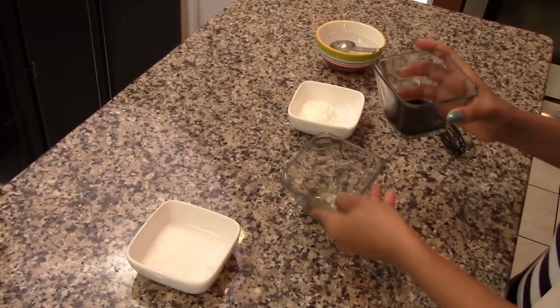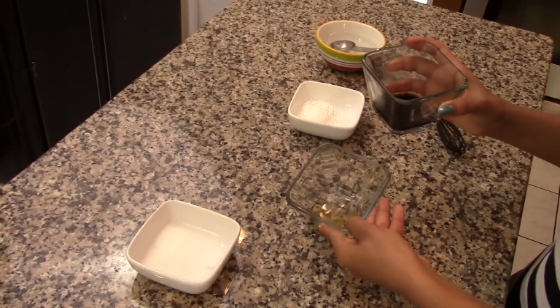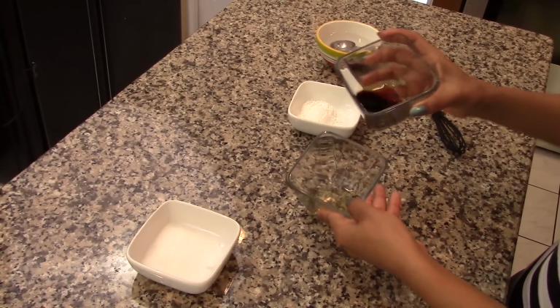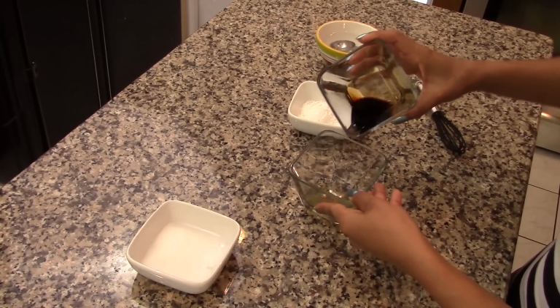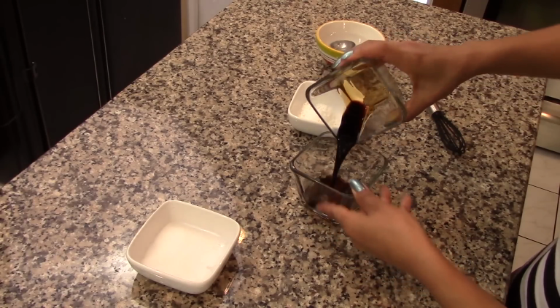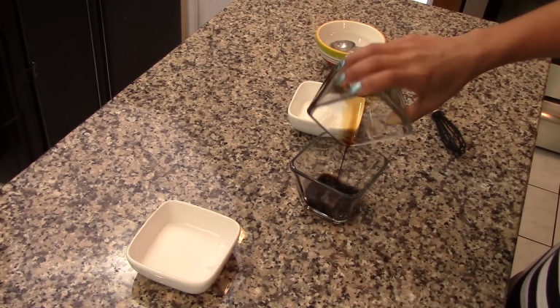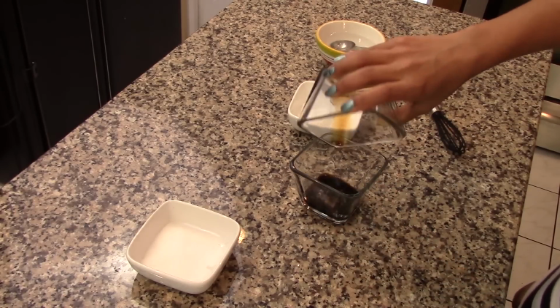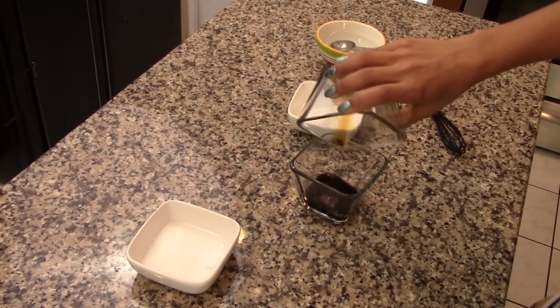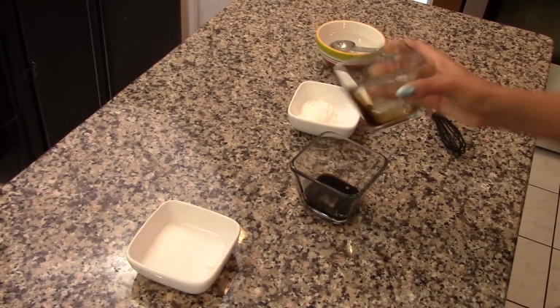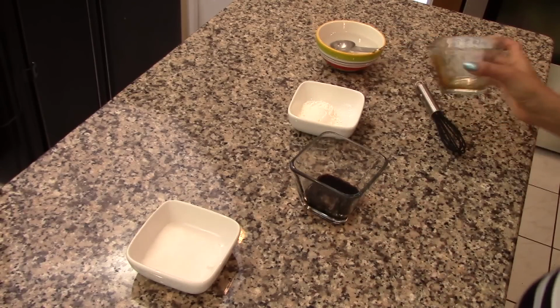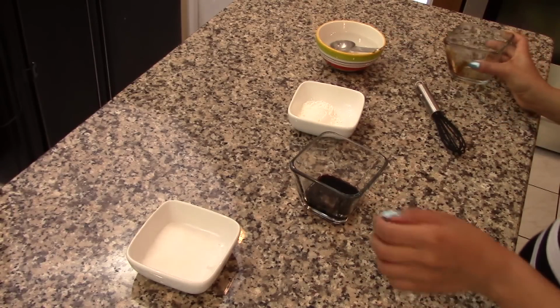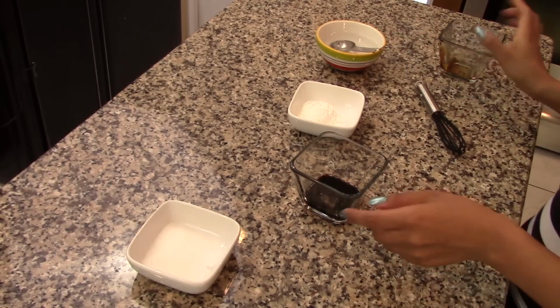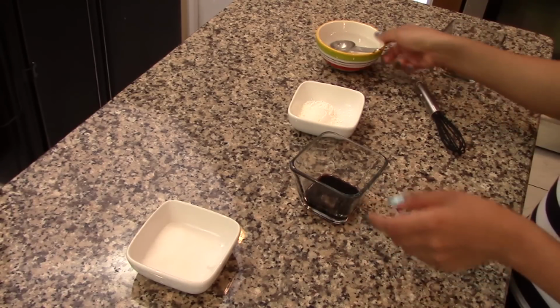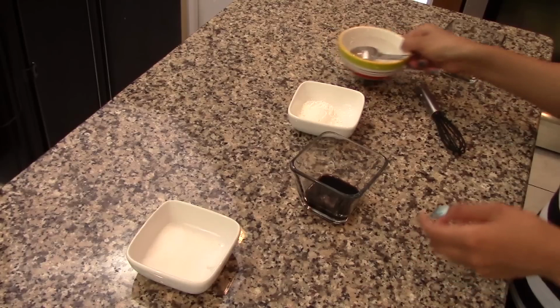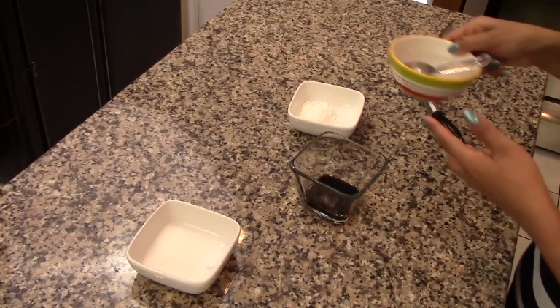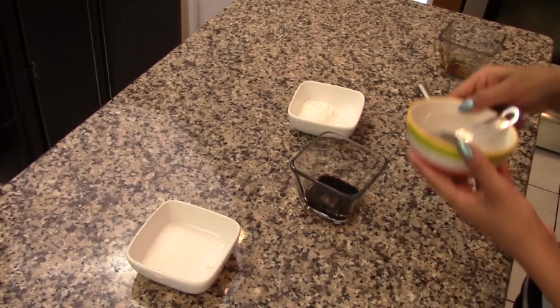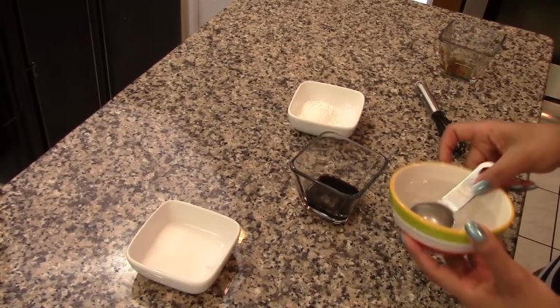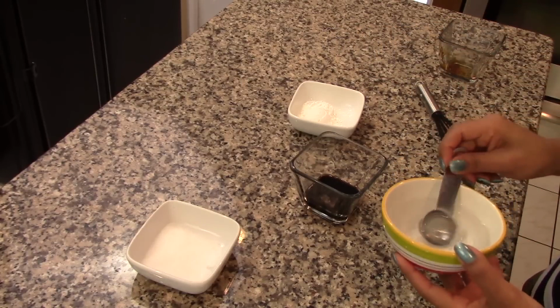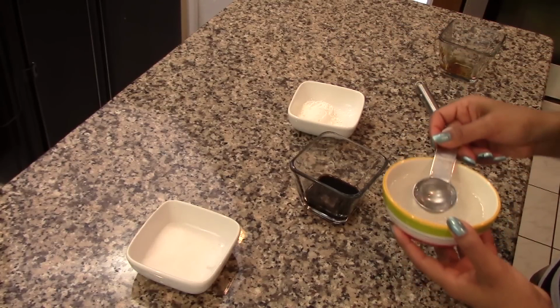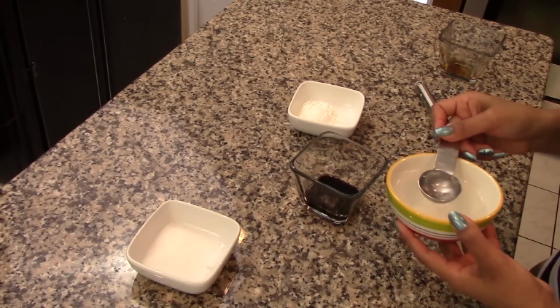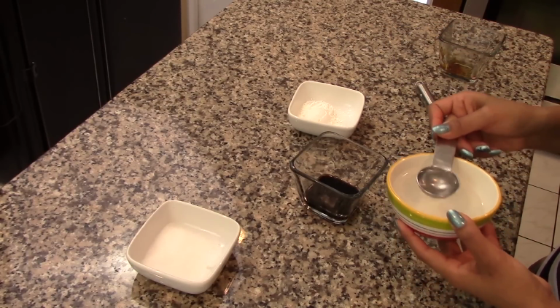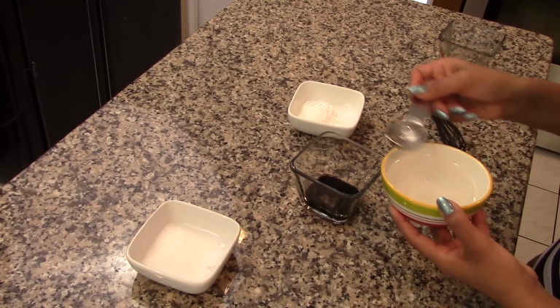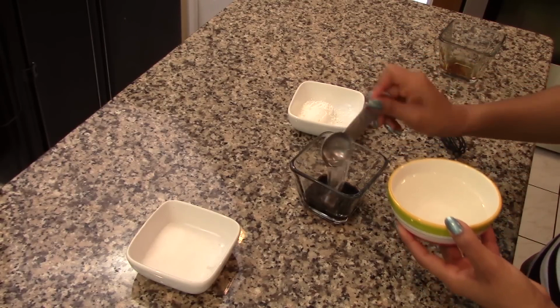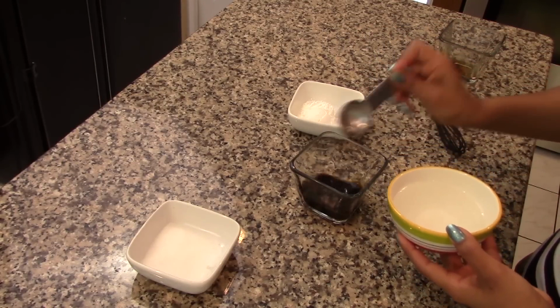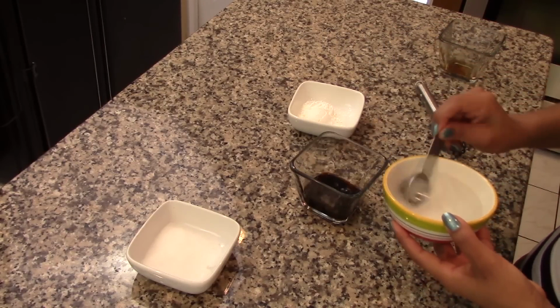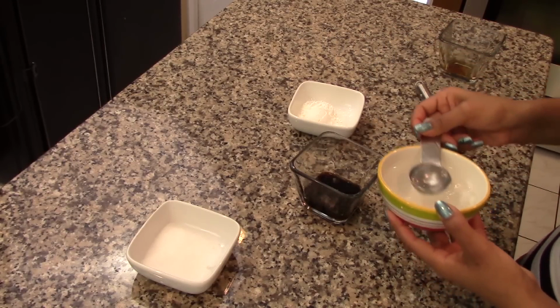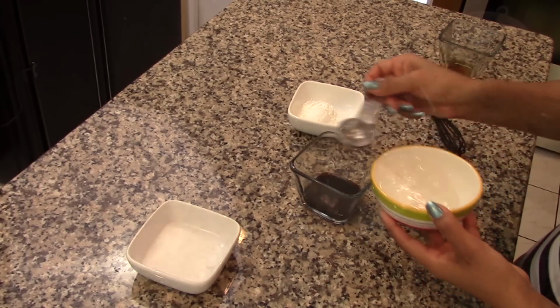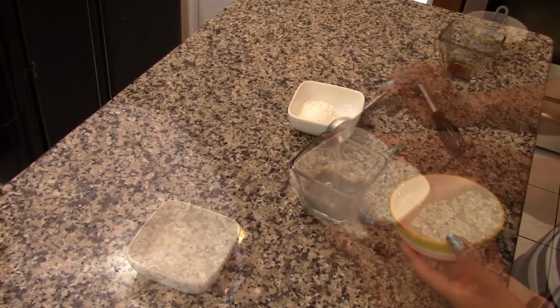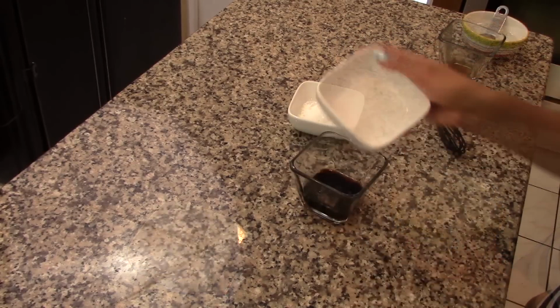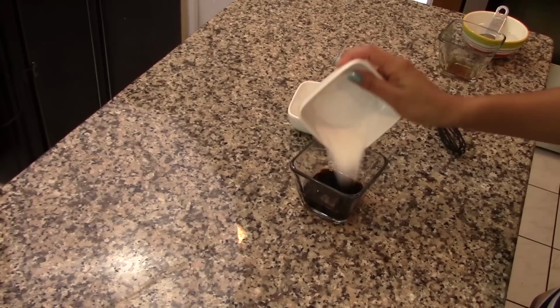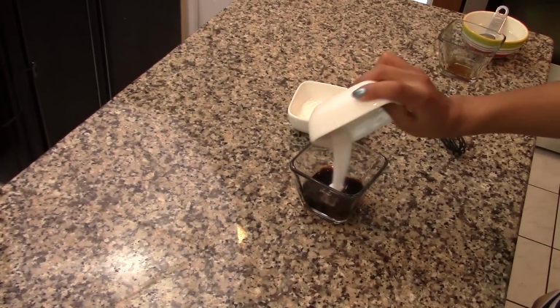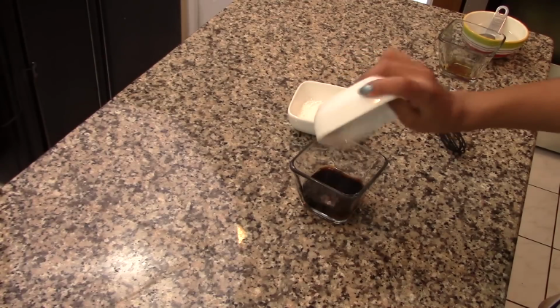Now in a small bowl, combine 2 tablespoons of soy sauce with 1 and a half tablespoons of sherry, and also add in 2 tablespoons of water. Then add in the sugar and the cornstarch.